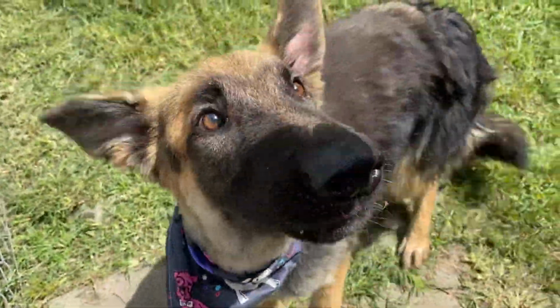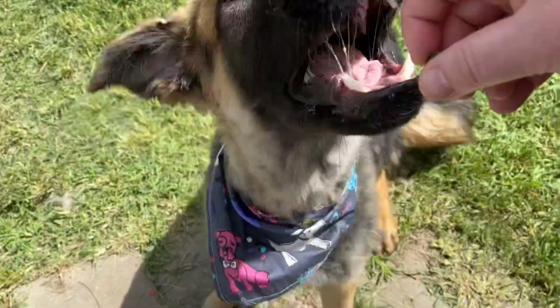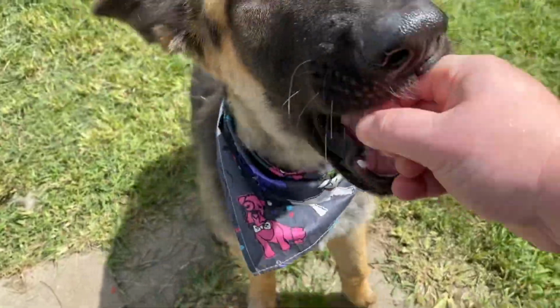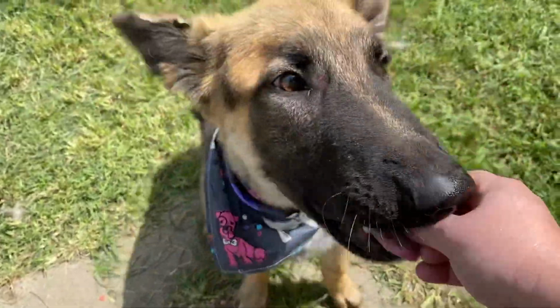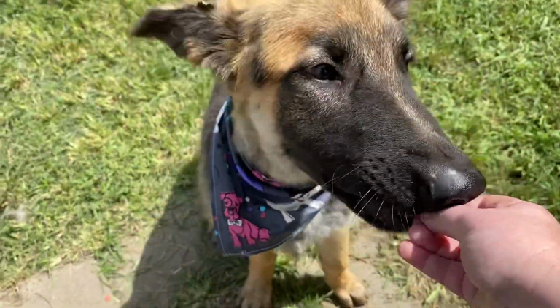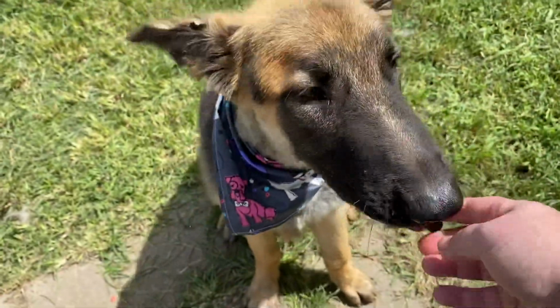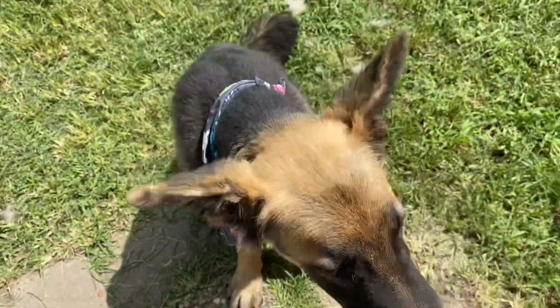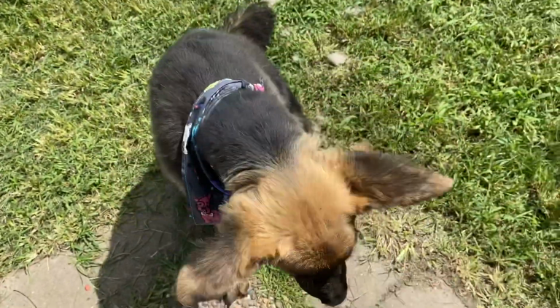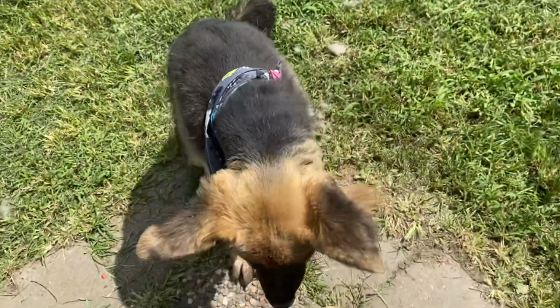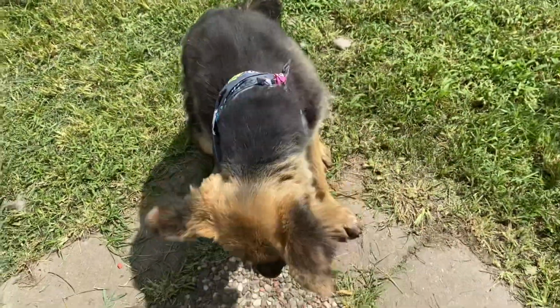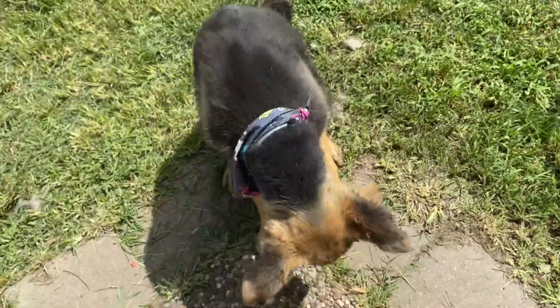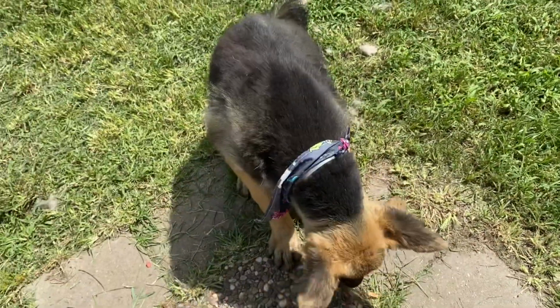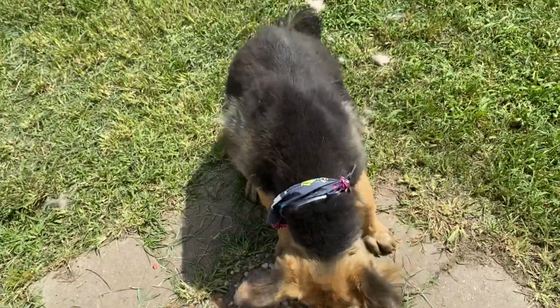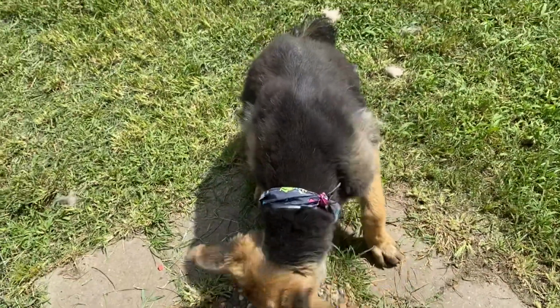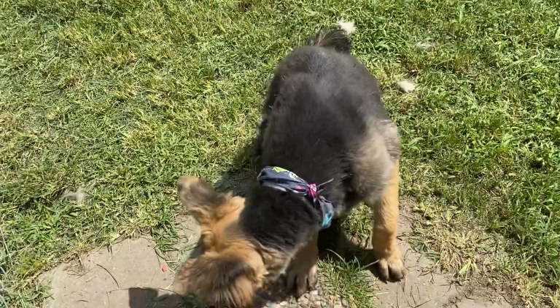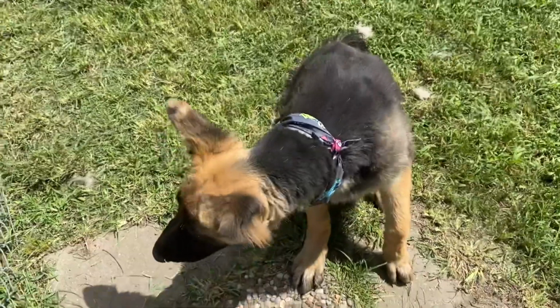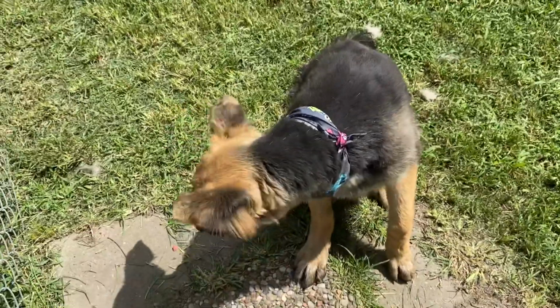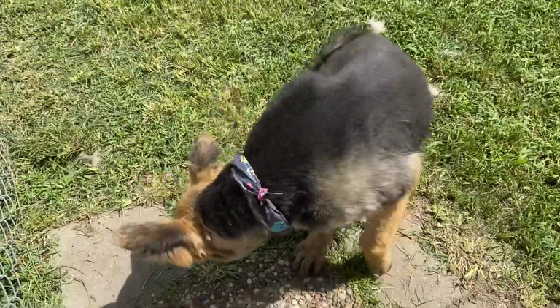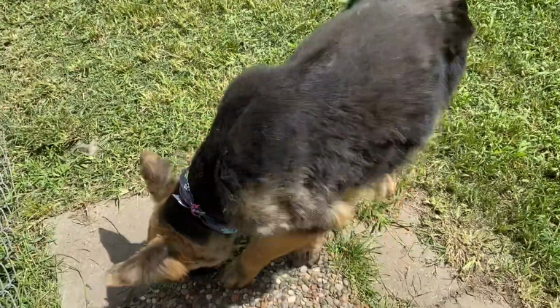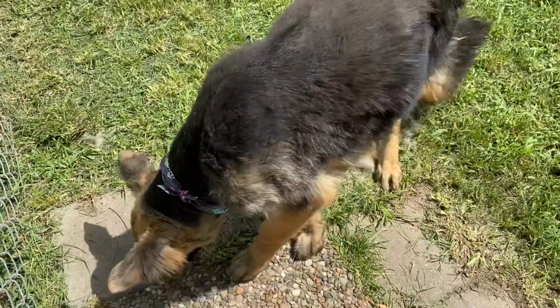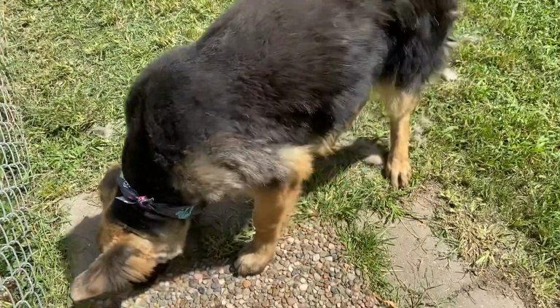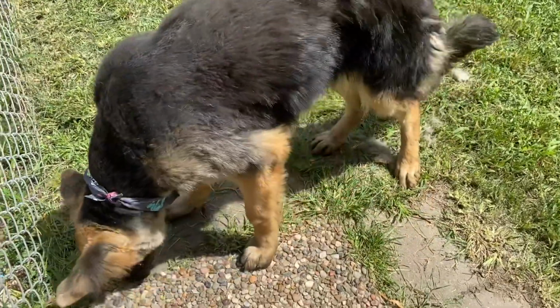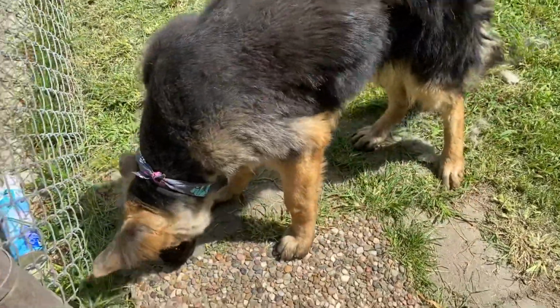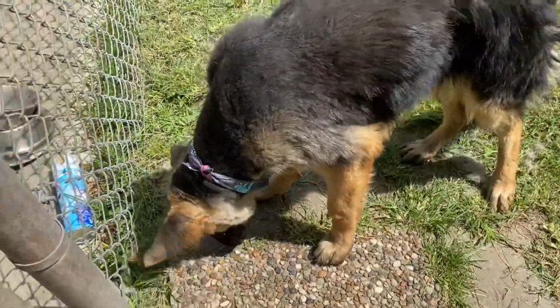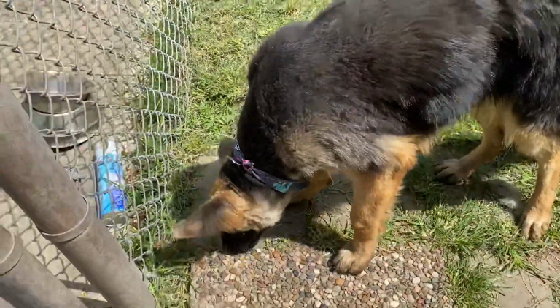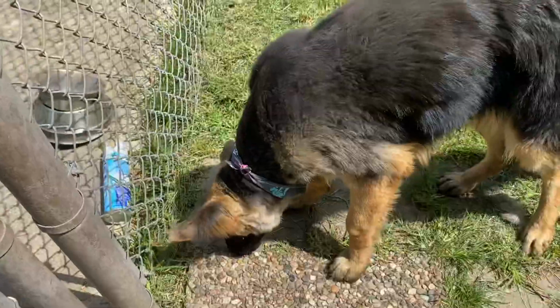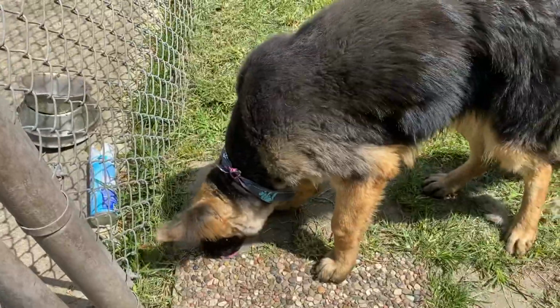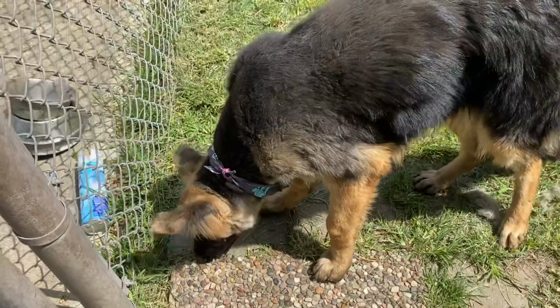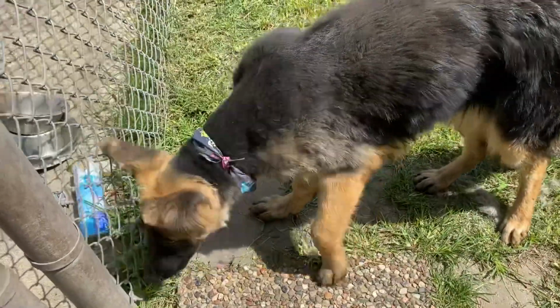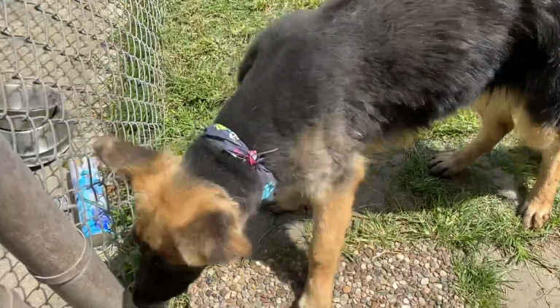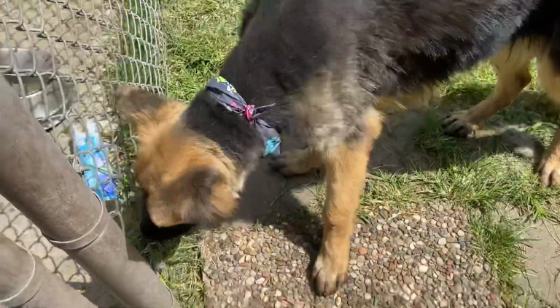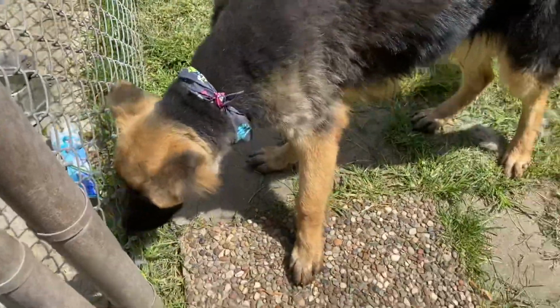Well, look at that. Oh my God. Such a happy, friendly guy. Oh, there's more where that came from, buddy. There's more where that came from.